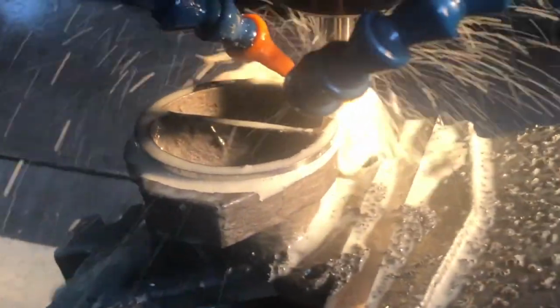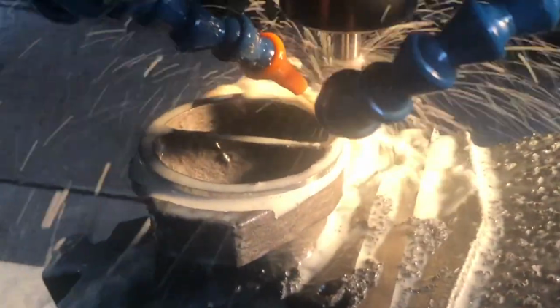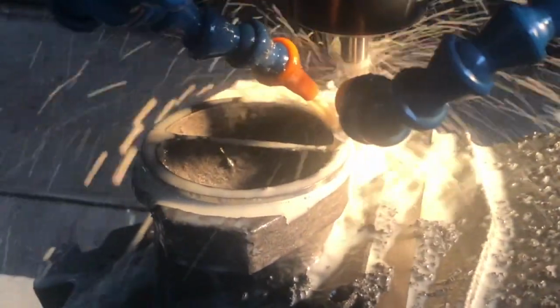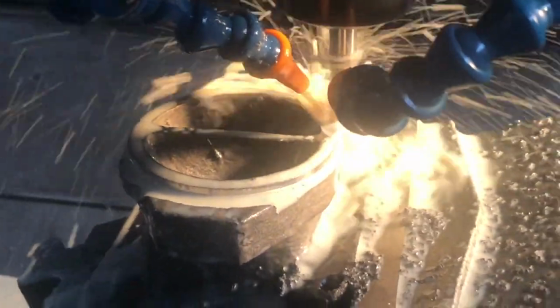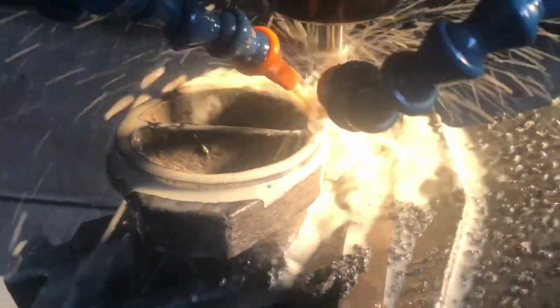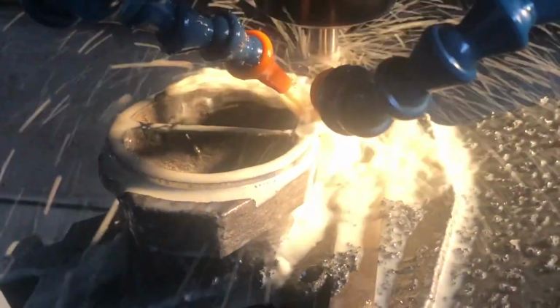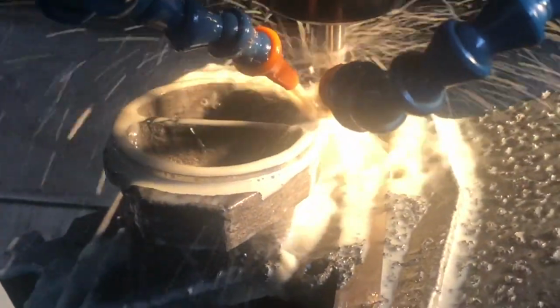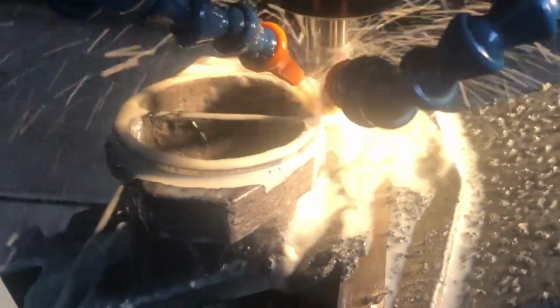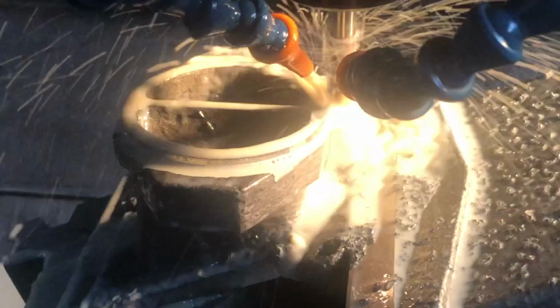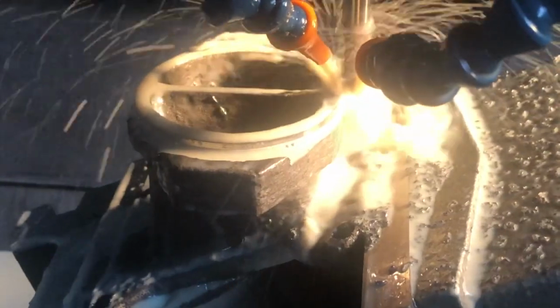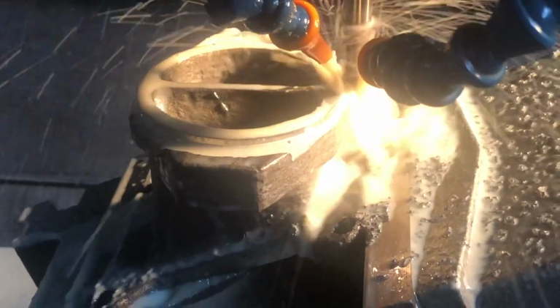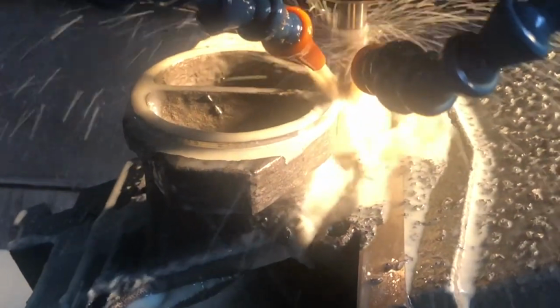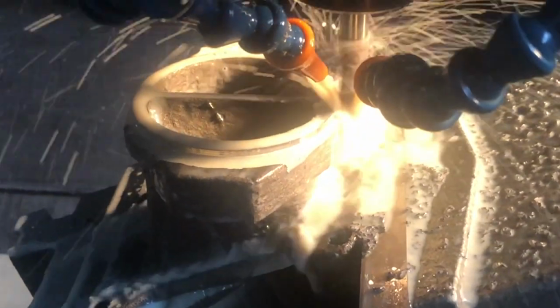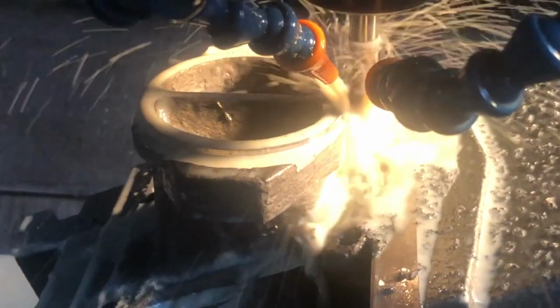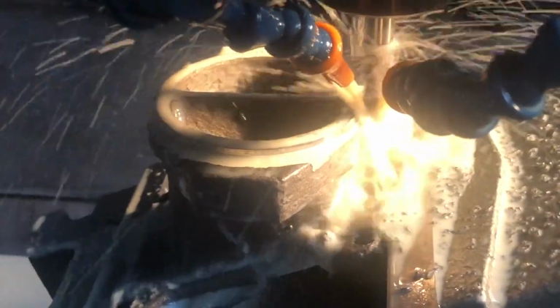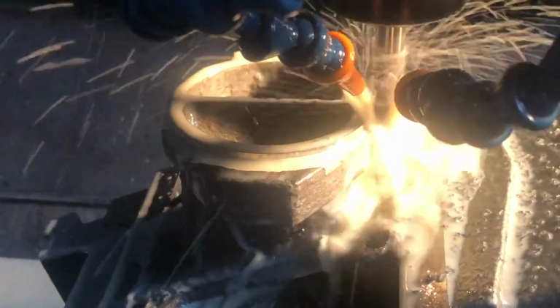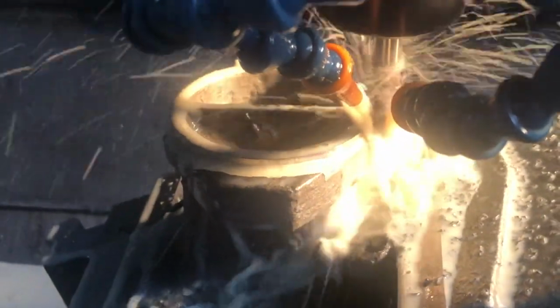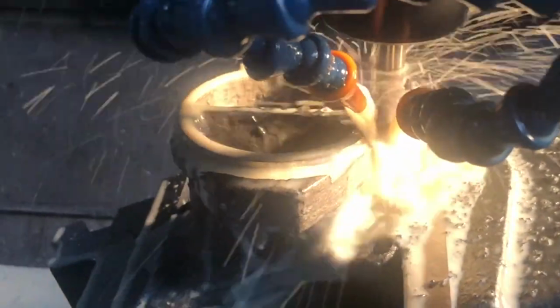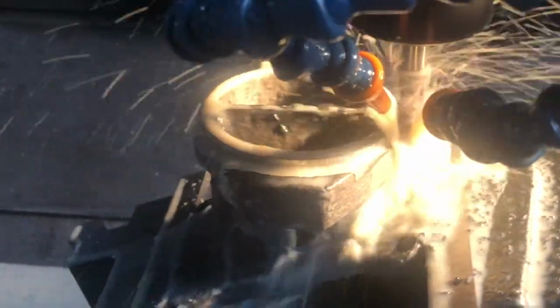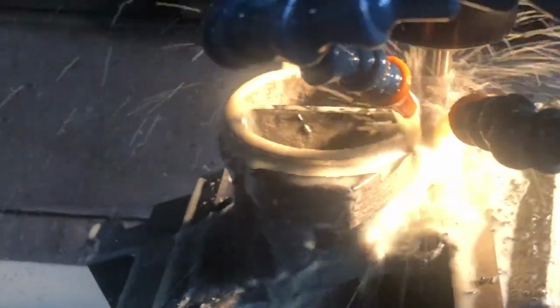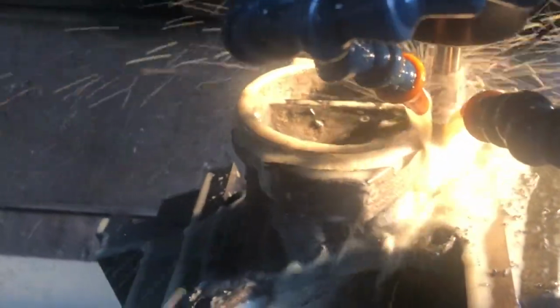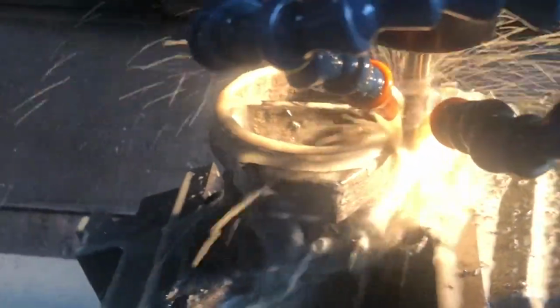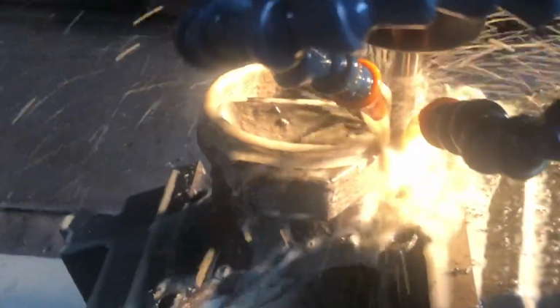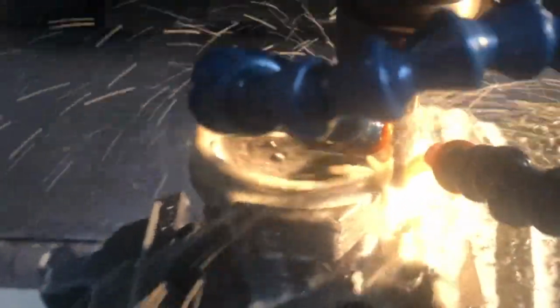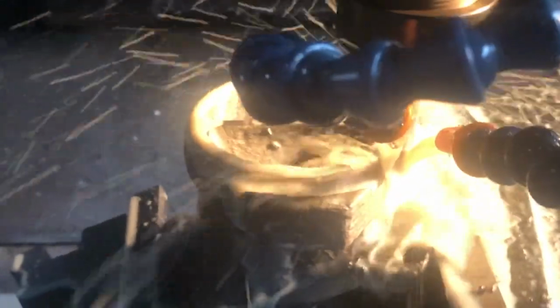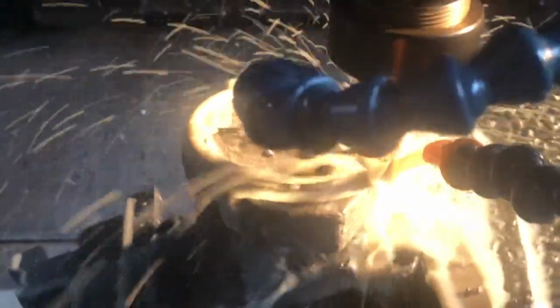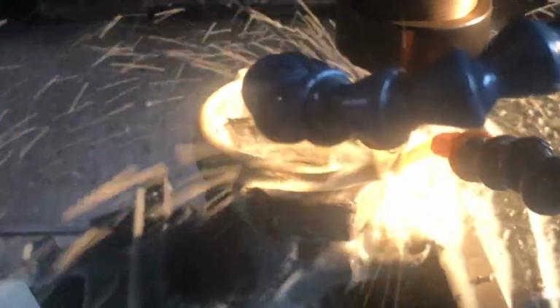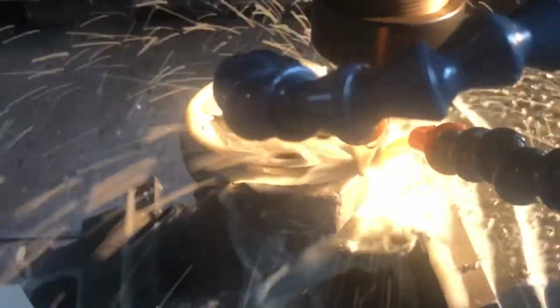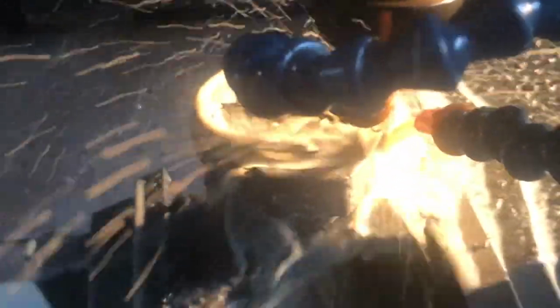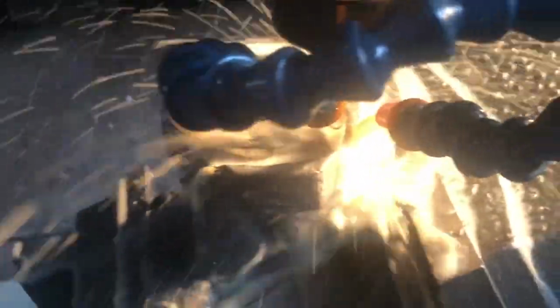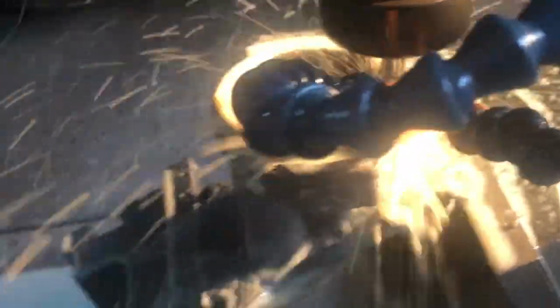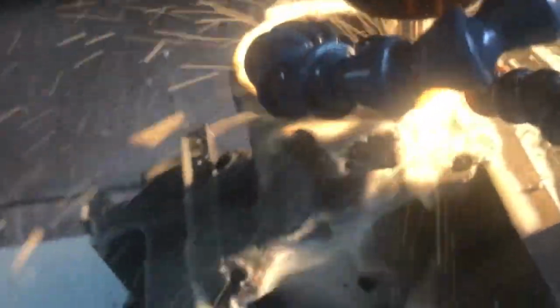Okay, so we're busy doing some V-band machining on this adapter to the Golf 7R. The machining is done to keep tolerances tight.